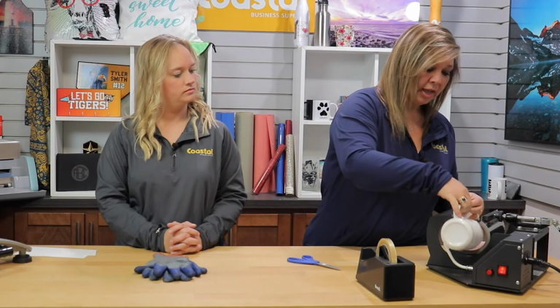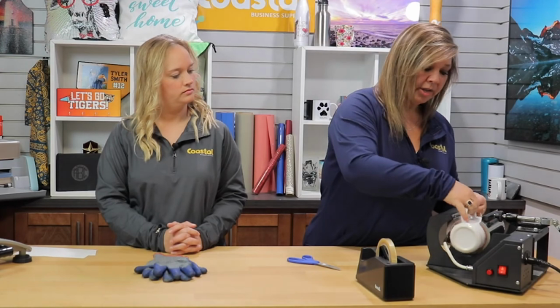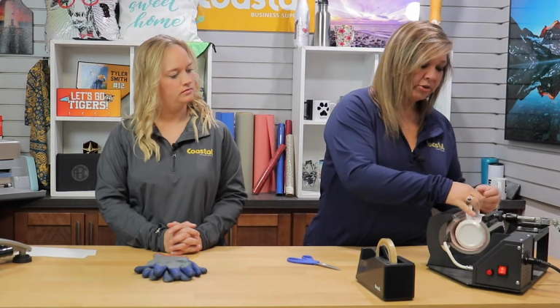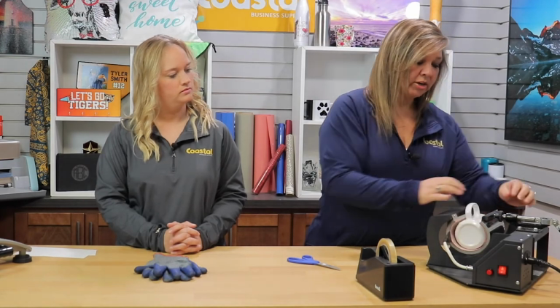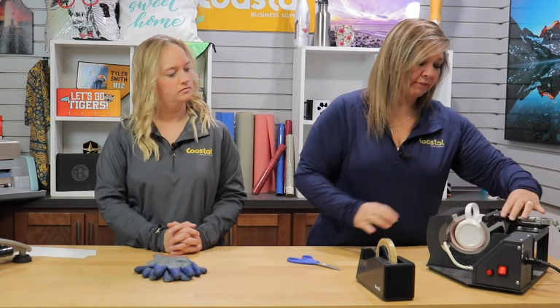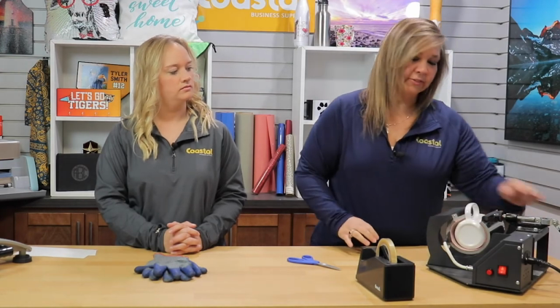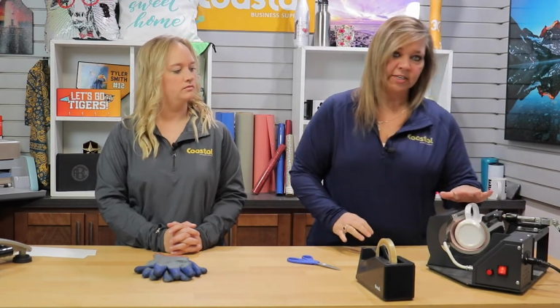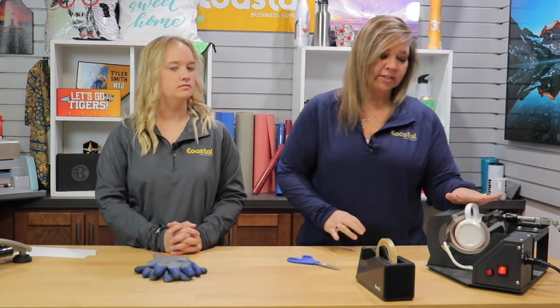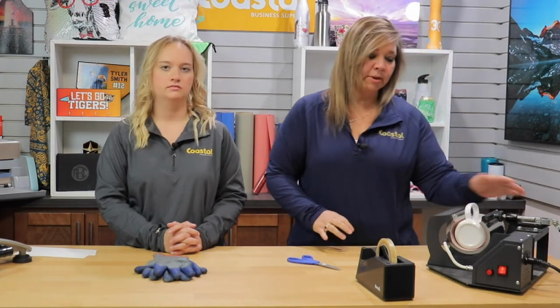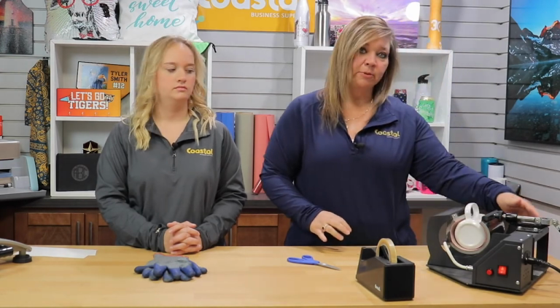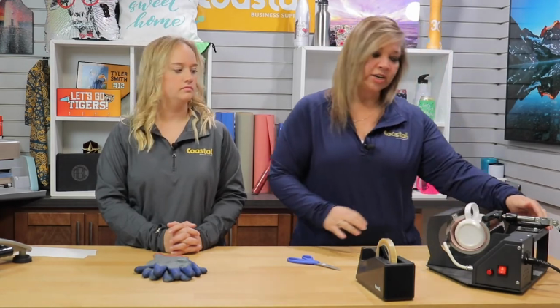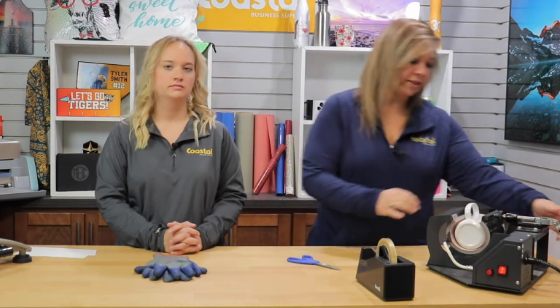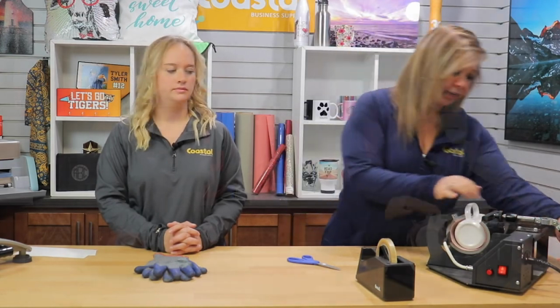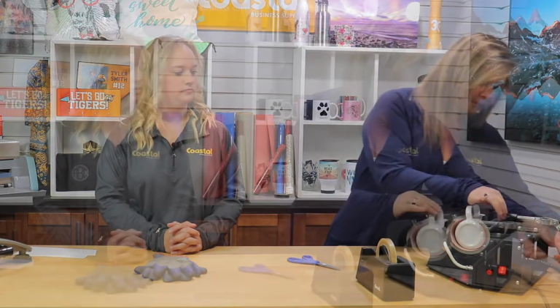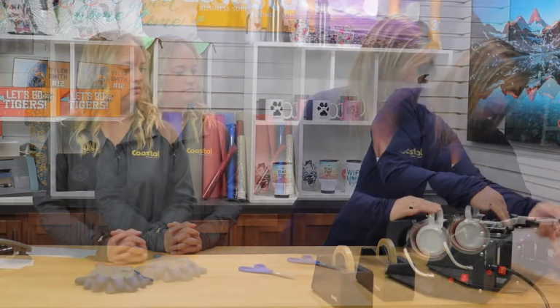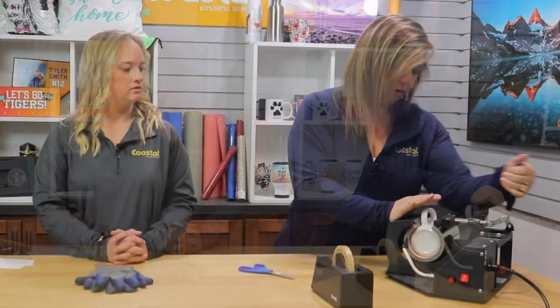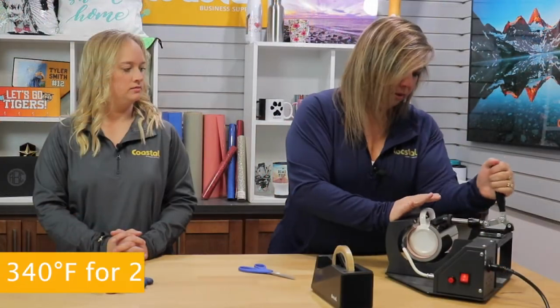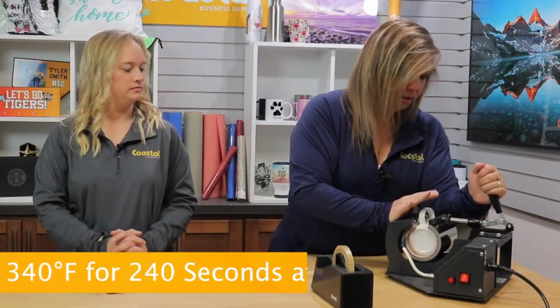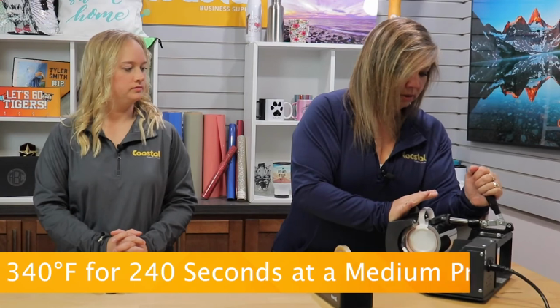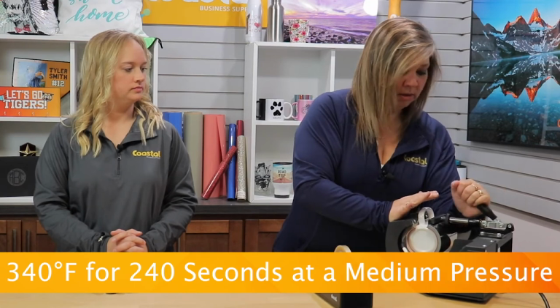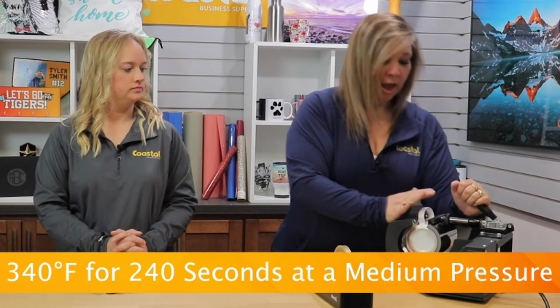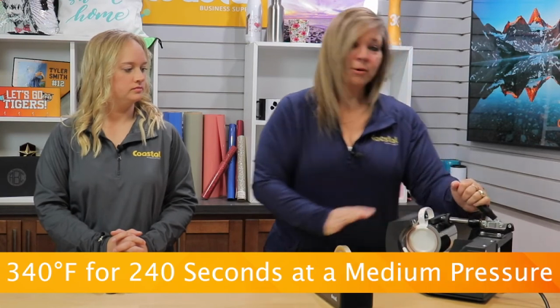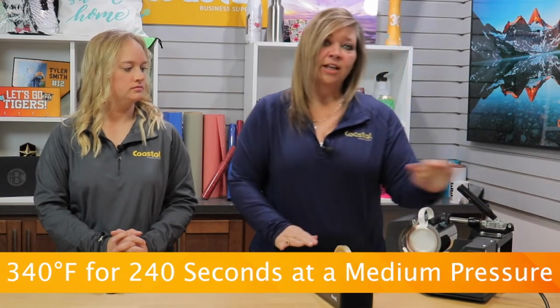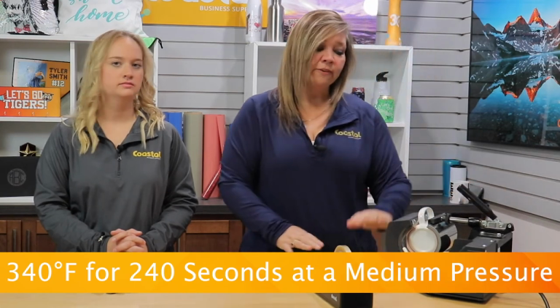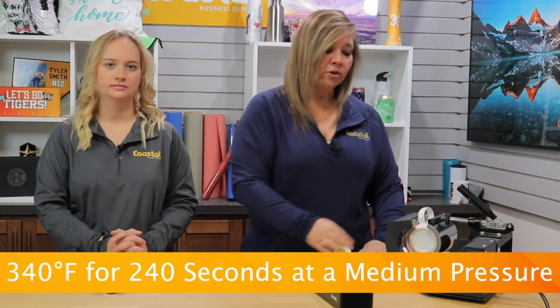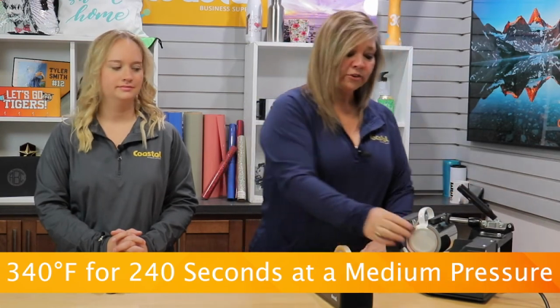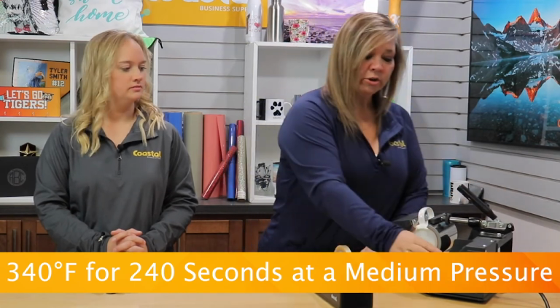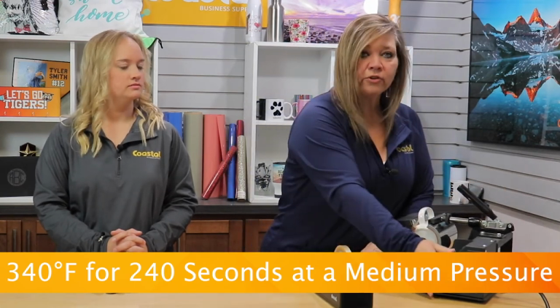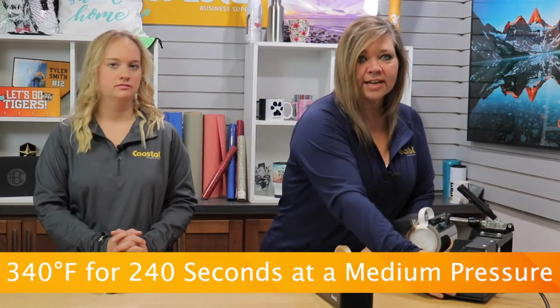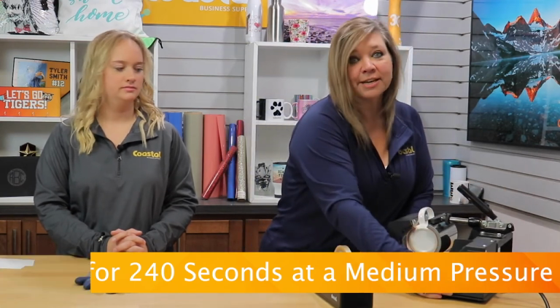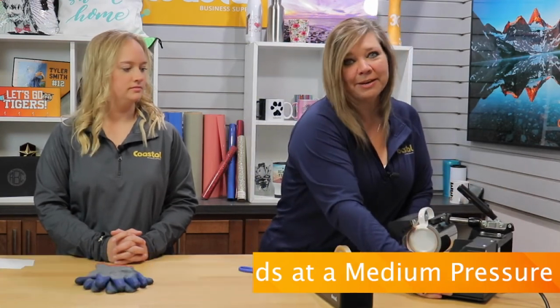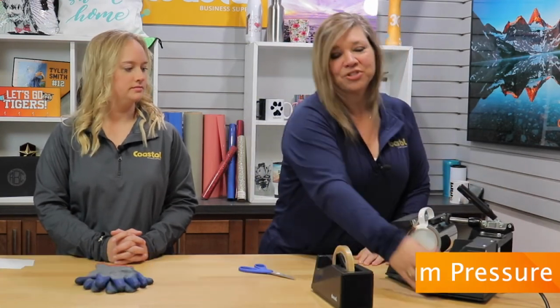We are using our 11/15 ounce element with our BJ870, and we're pressing at 340 degrees for 240 seconds at a medium pressure.